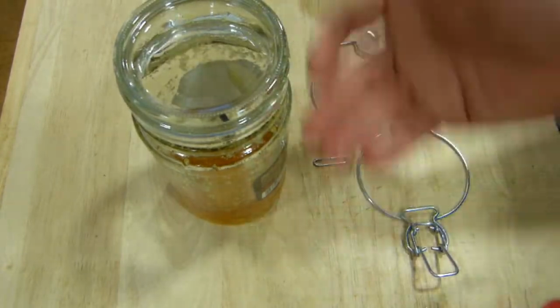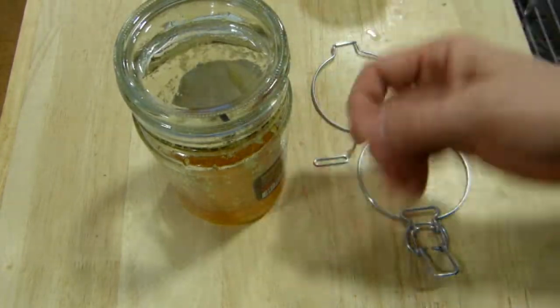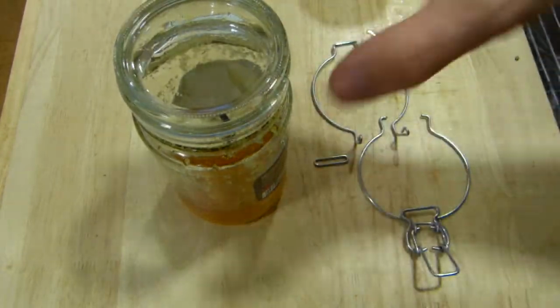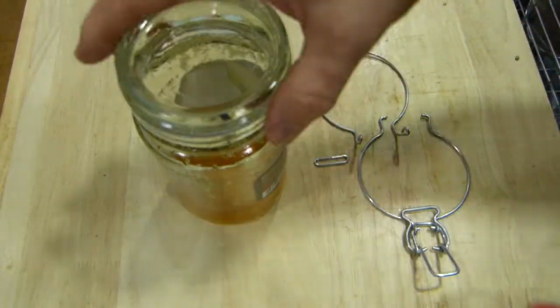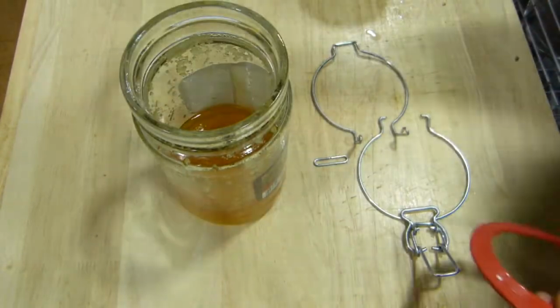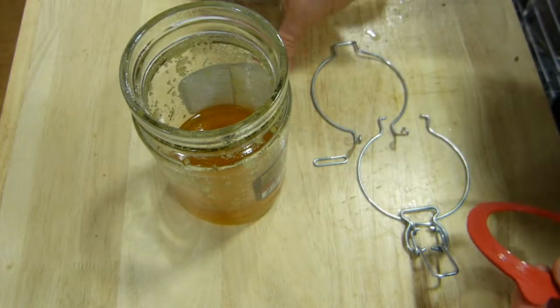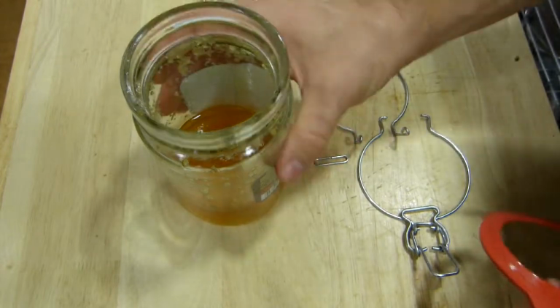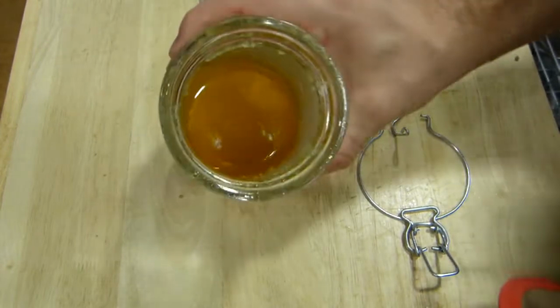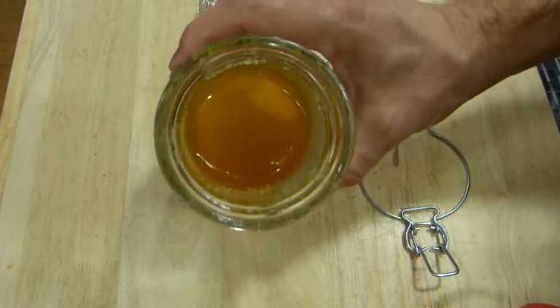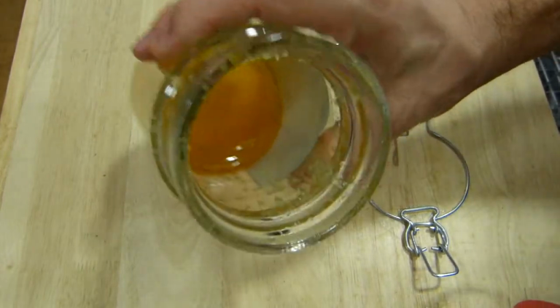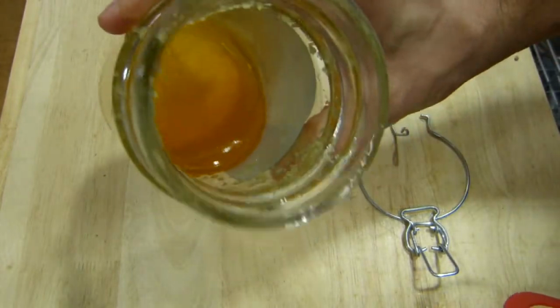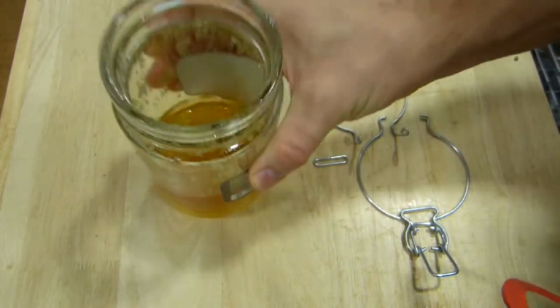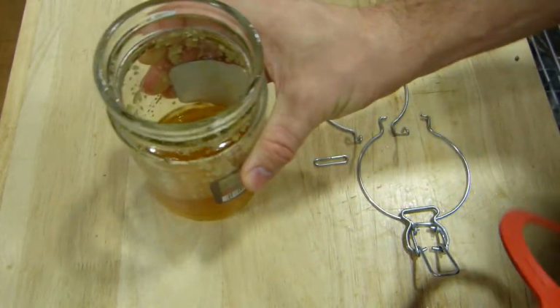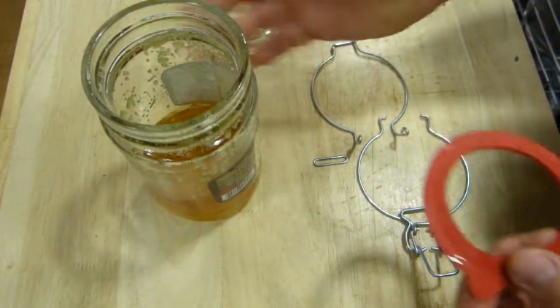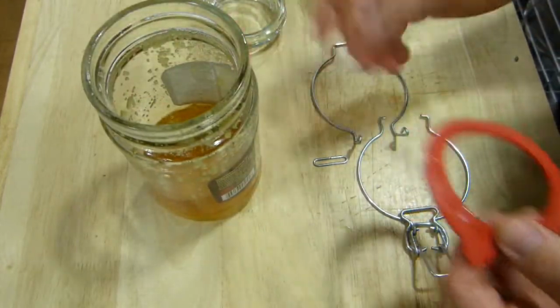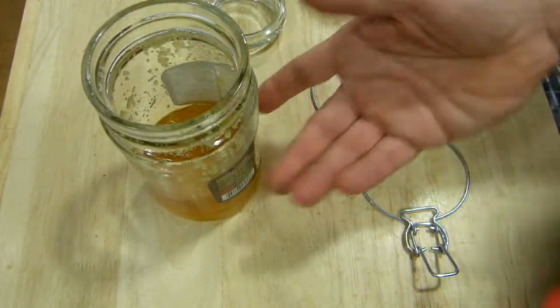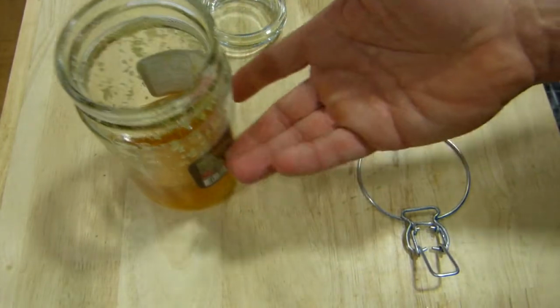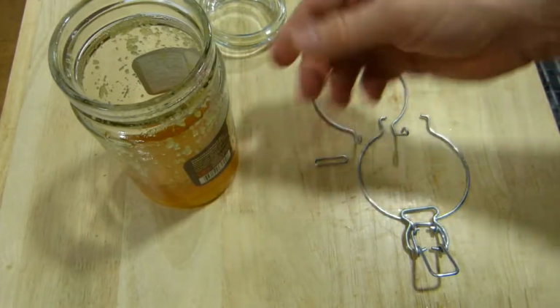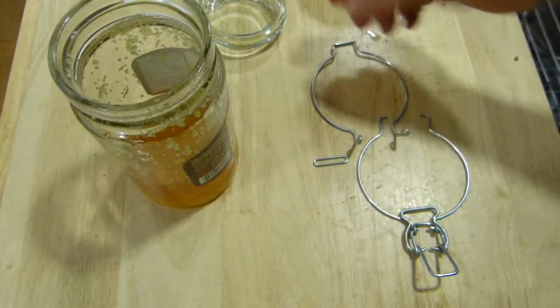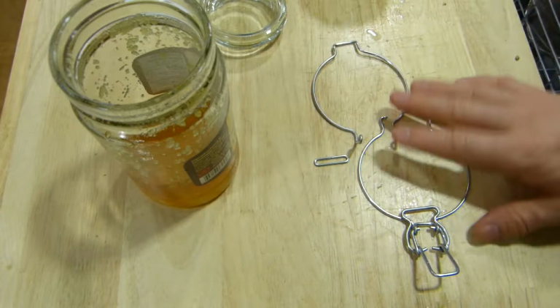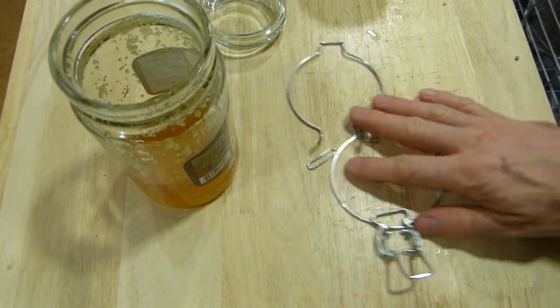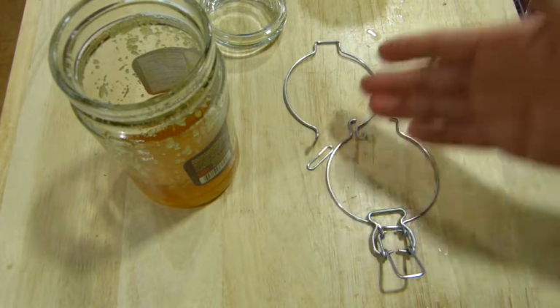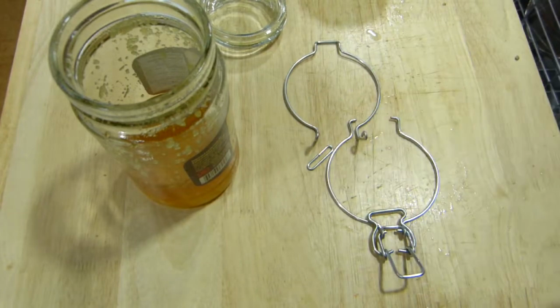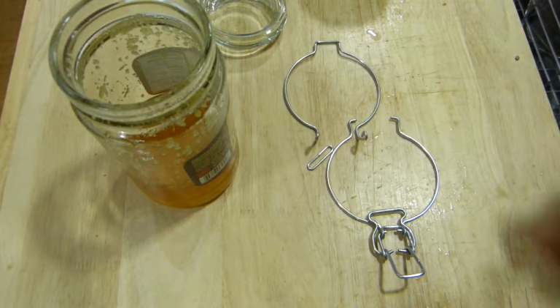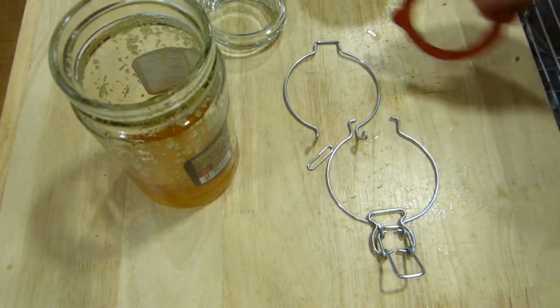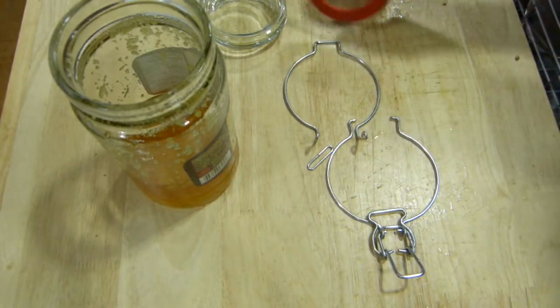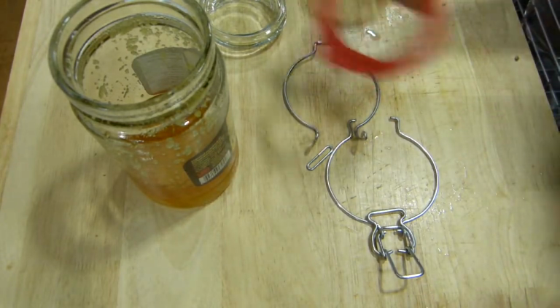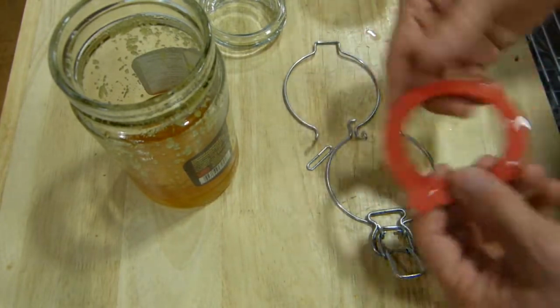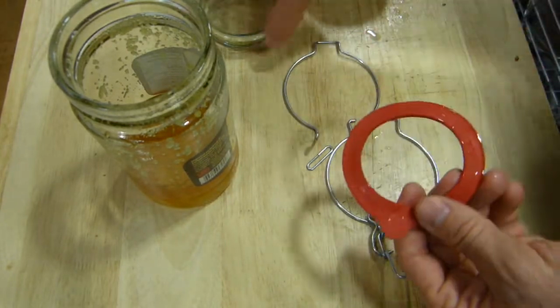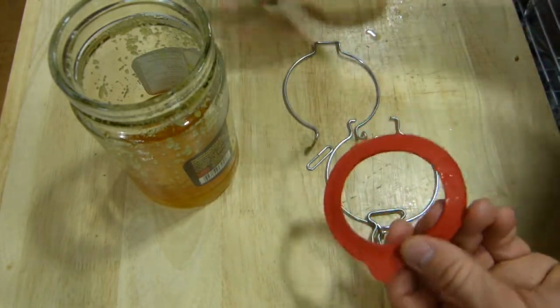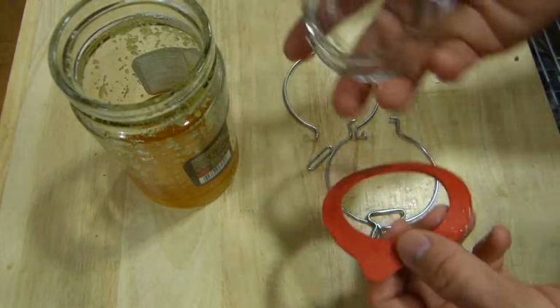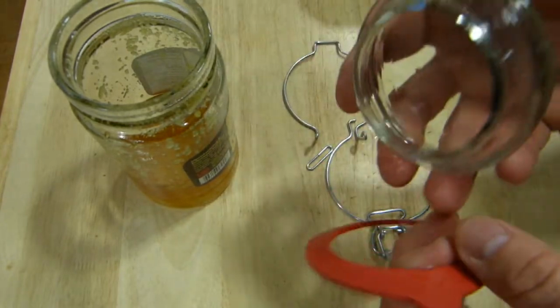Sometimes honey re-crystallizes and needs to be re-heated in the microwave a little bit. Such was the occasion that prompted disassembly. Here in this video I'll show you how the components go together.